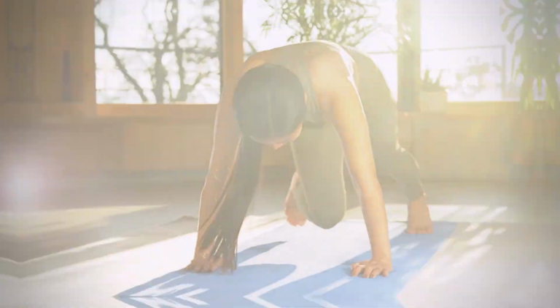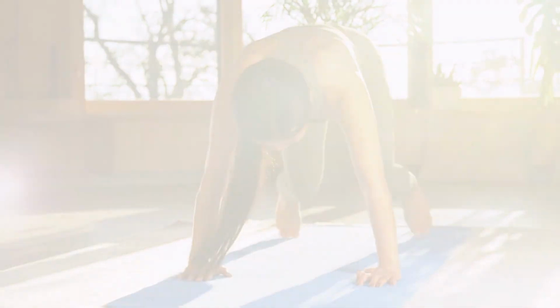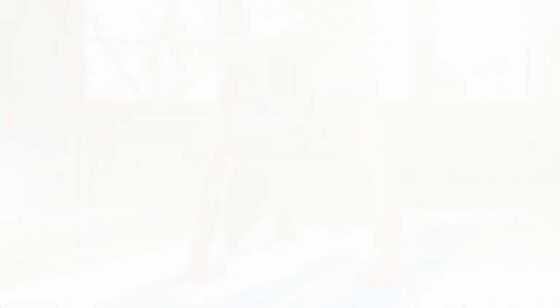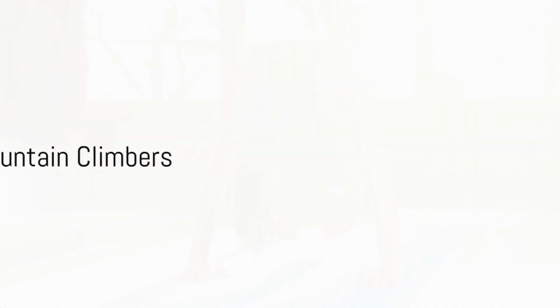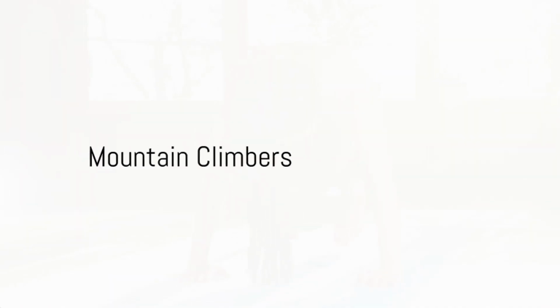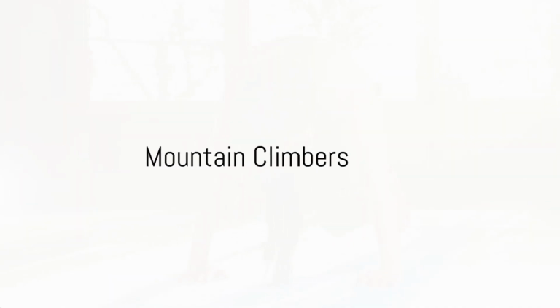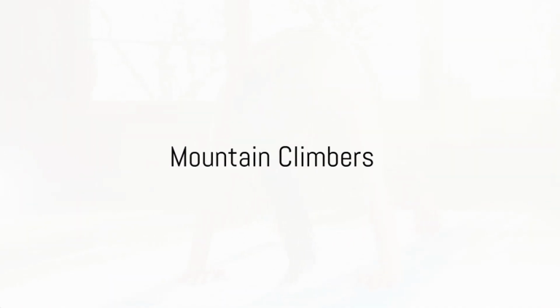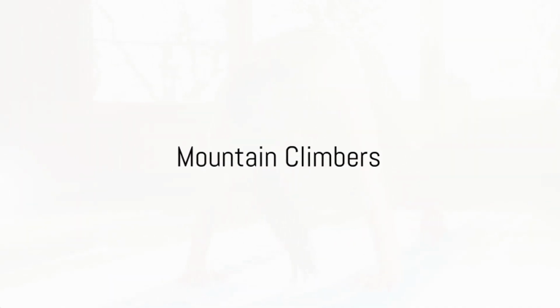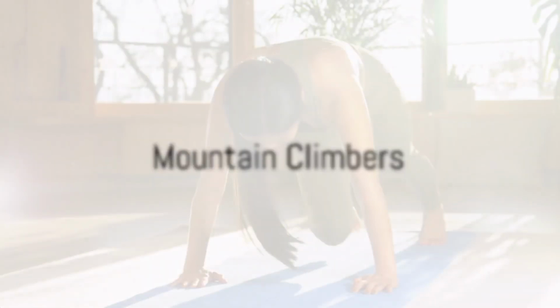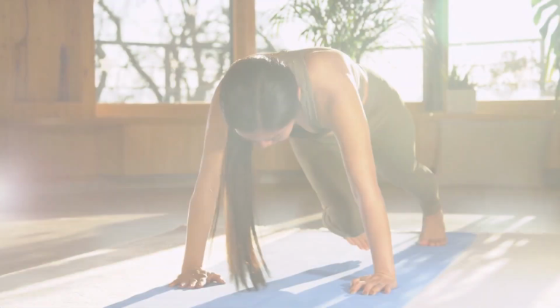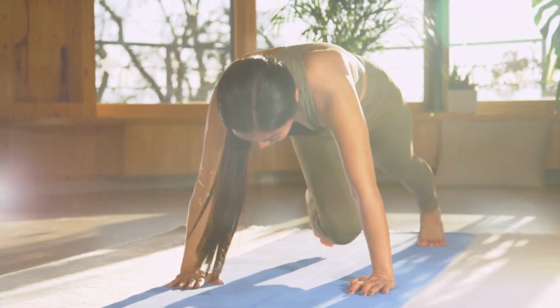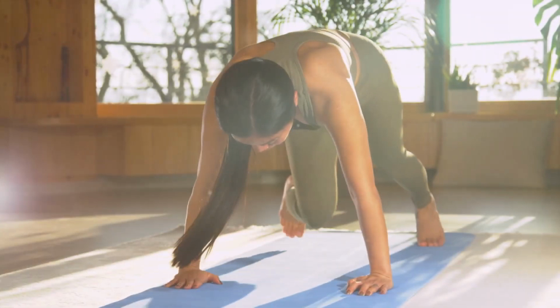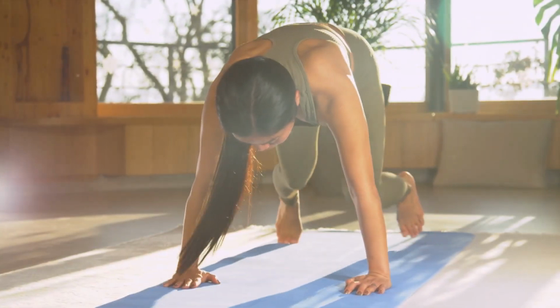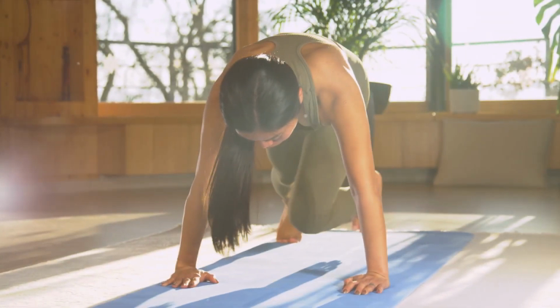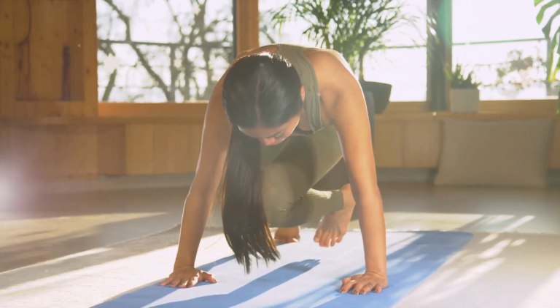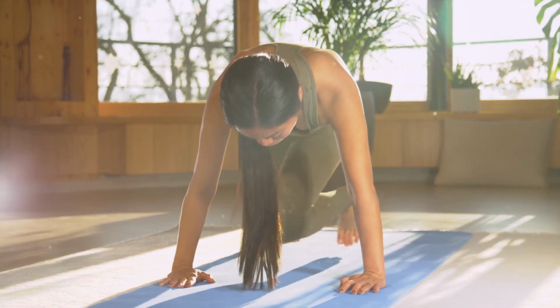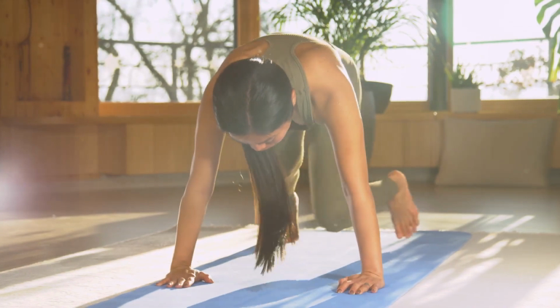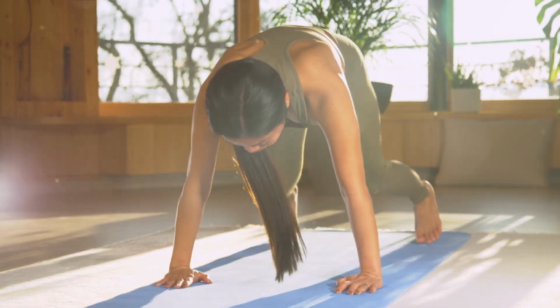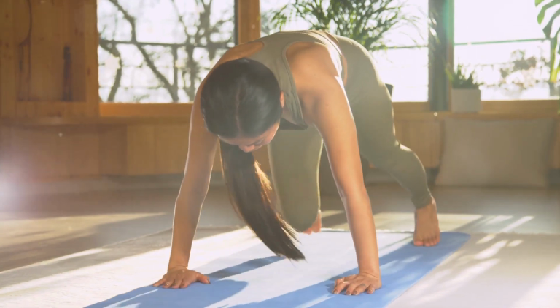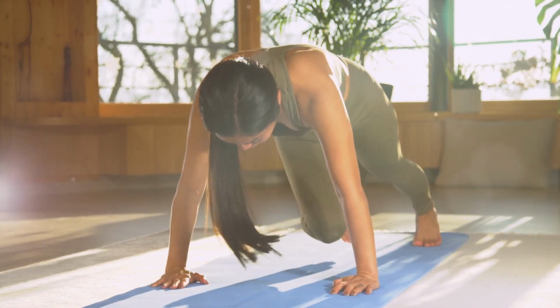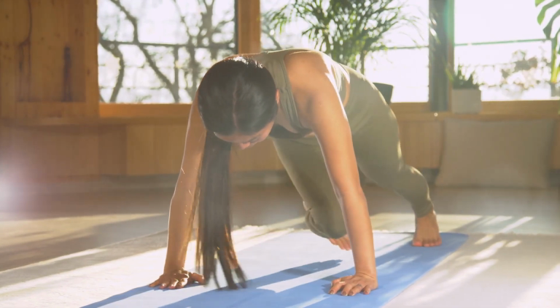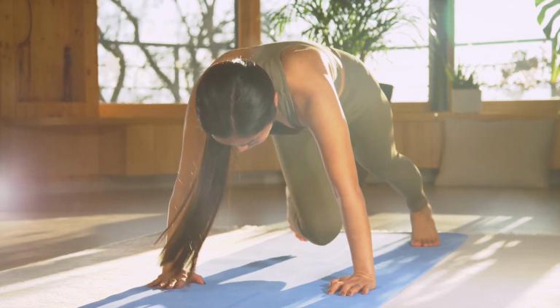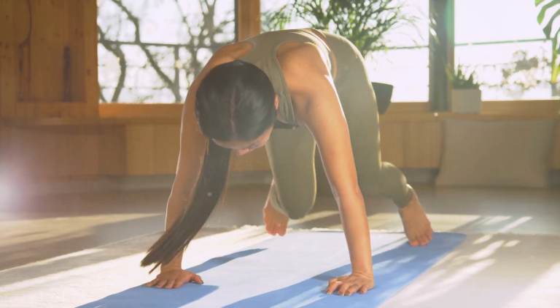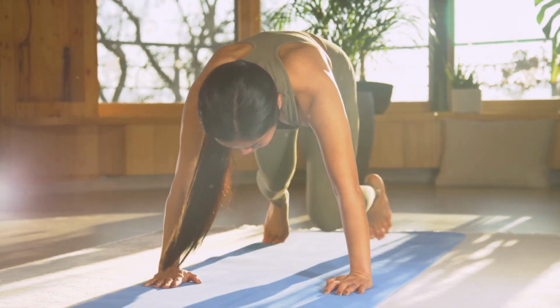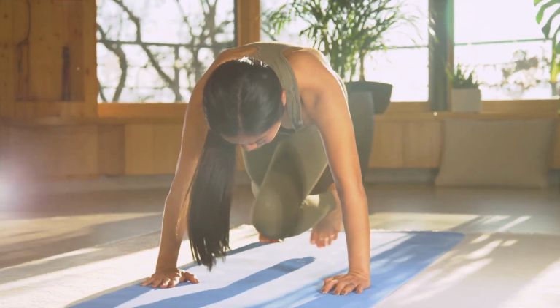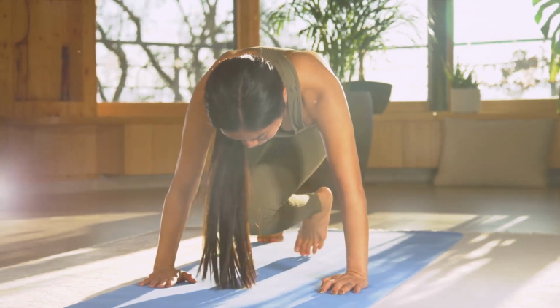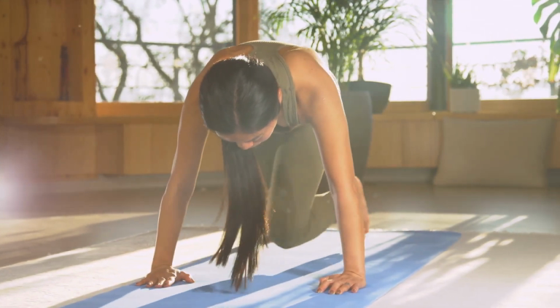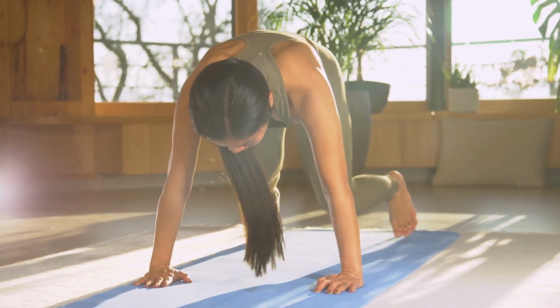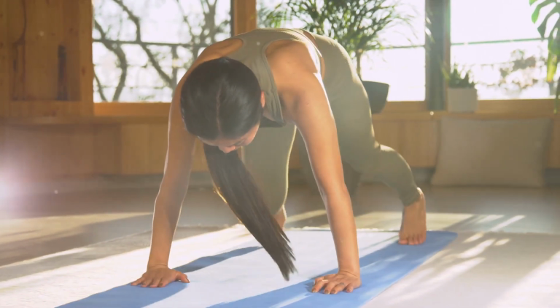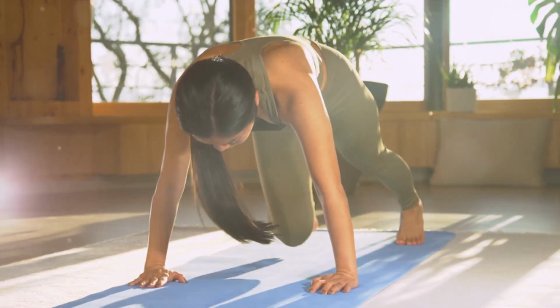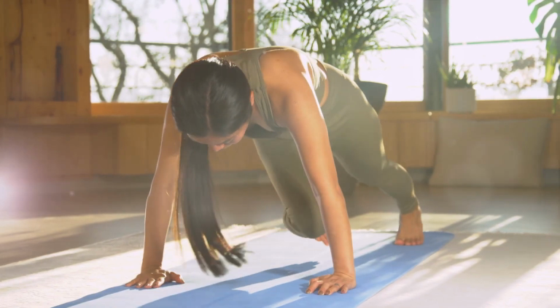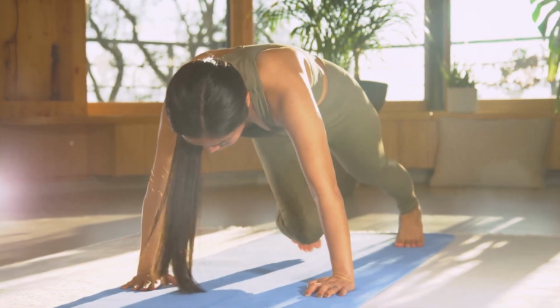The seventh exercise is mountain climbers. Start in a high plank position, then draw one knee towards your chest. Quickly switch legs. Keep going for about one minute. Mountain climbers are a great full body workout.